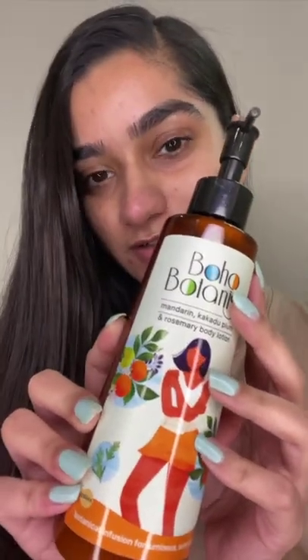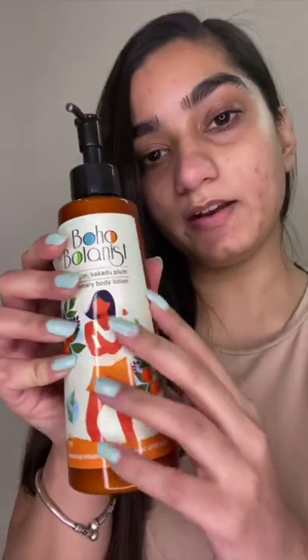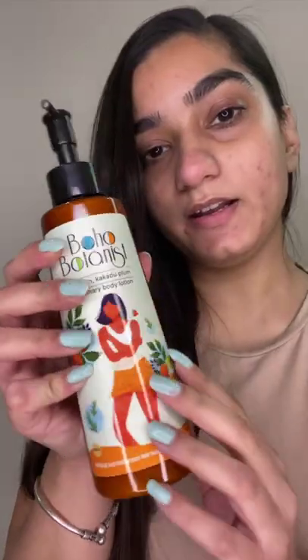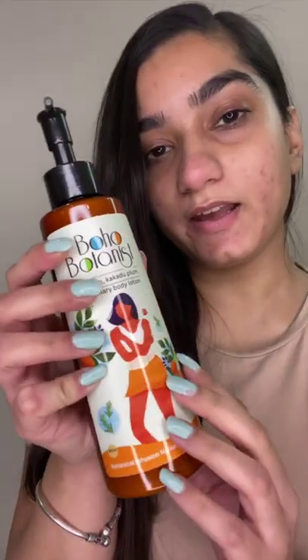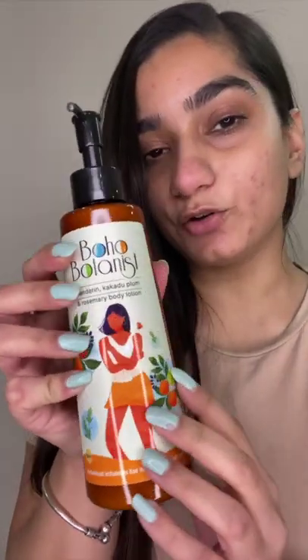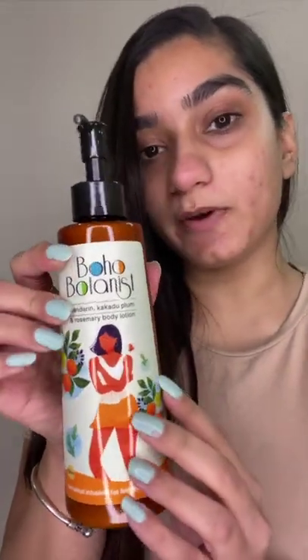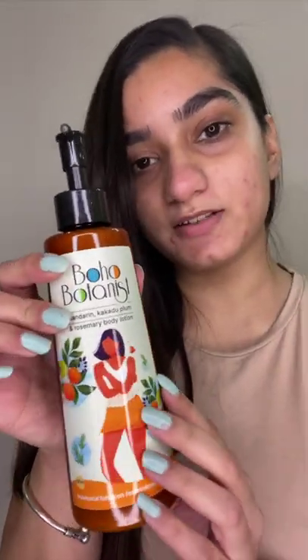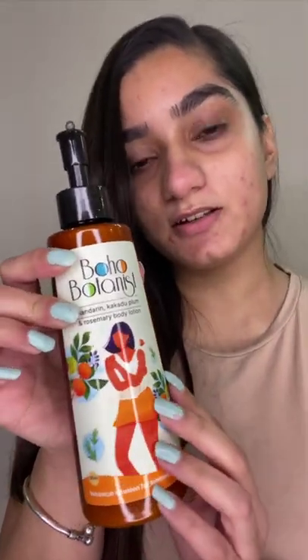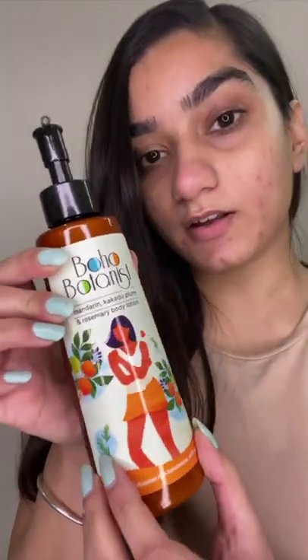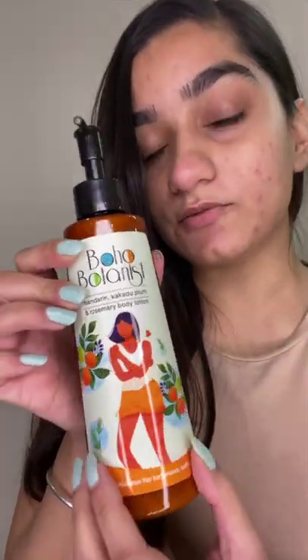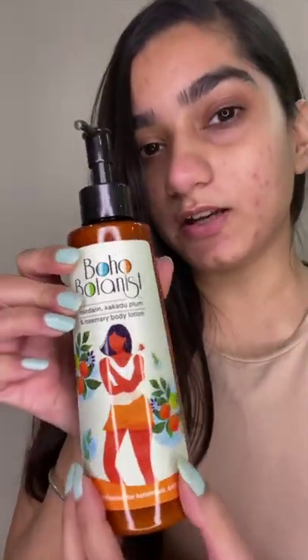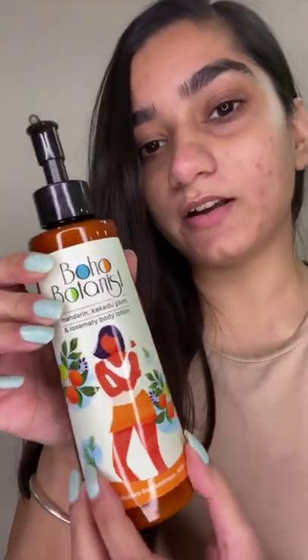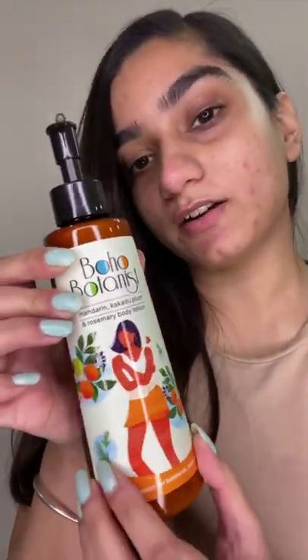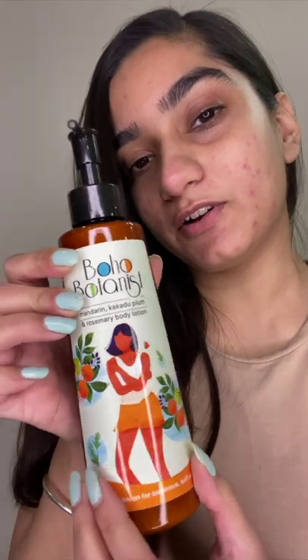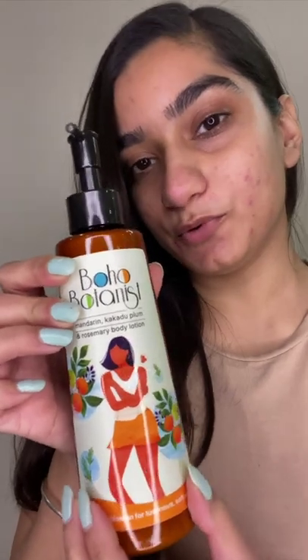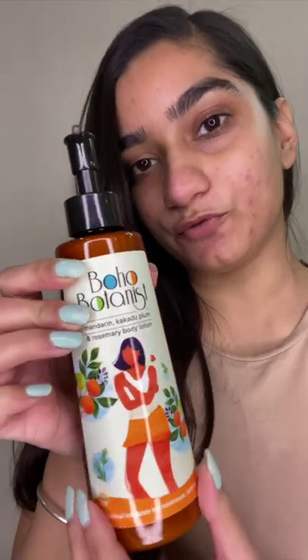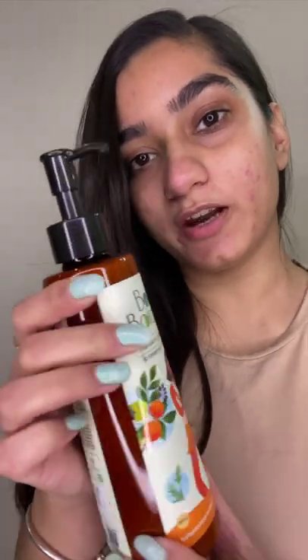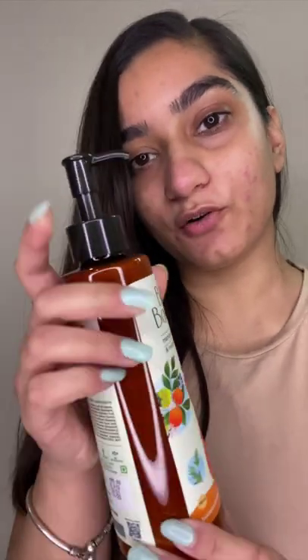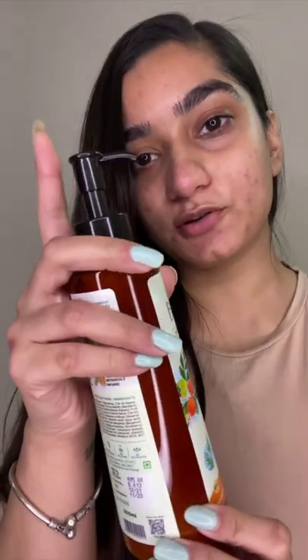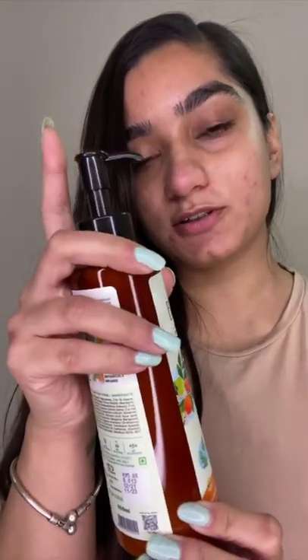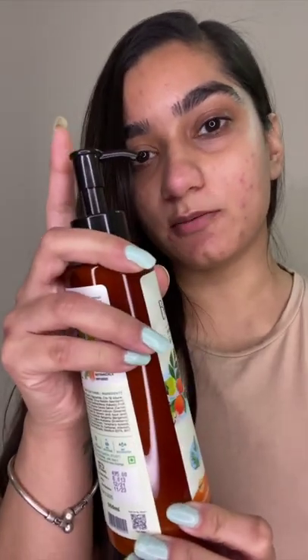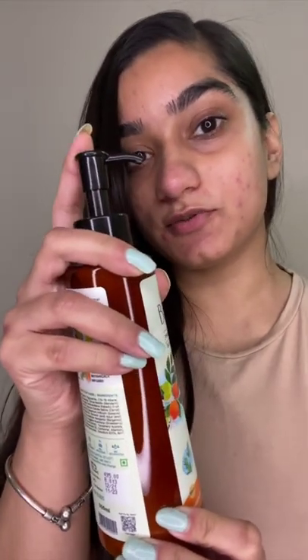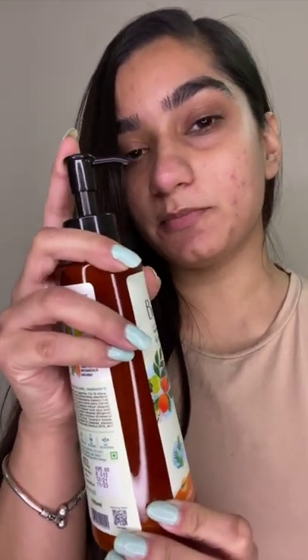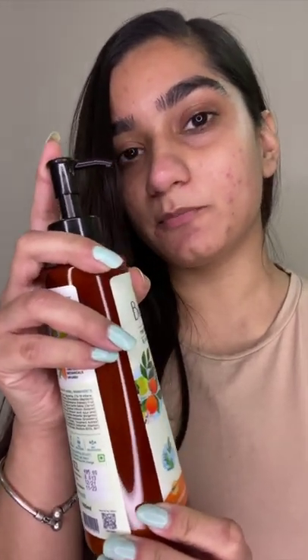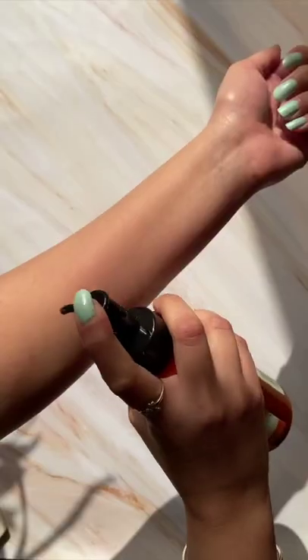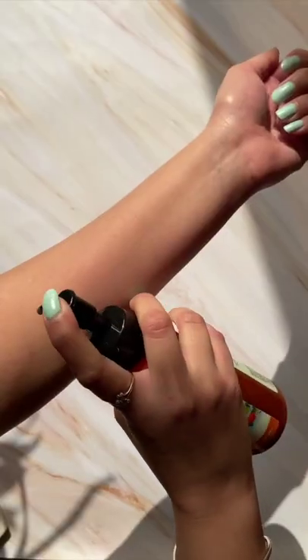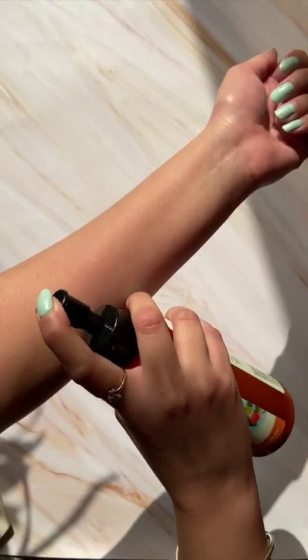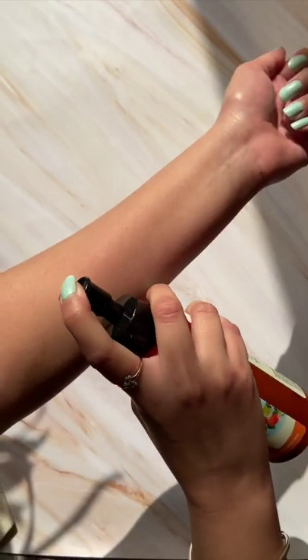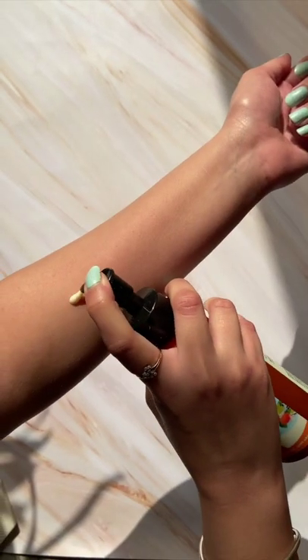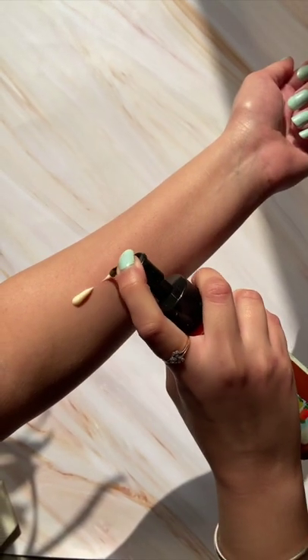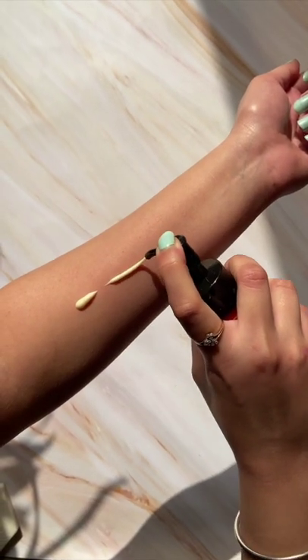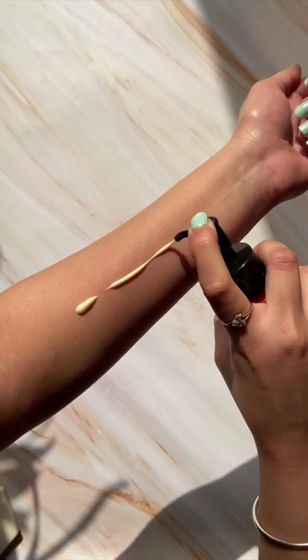I really like how the packaging is. It is very attractive and beautiful, and also this comes with a pump which is very easy for us to apply.